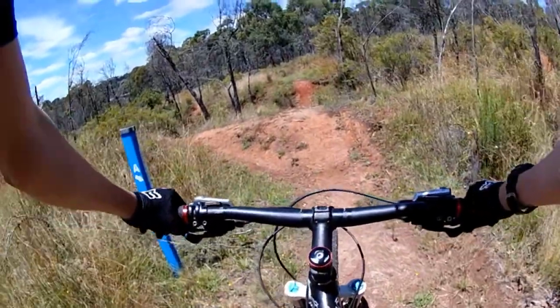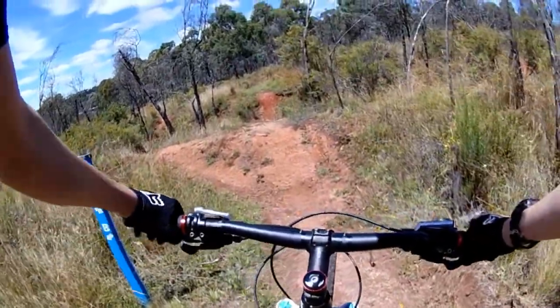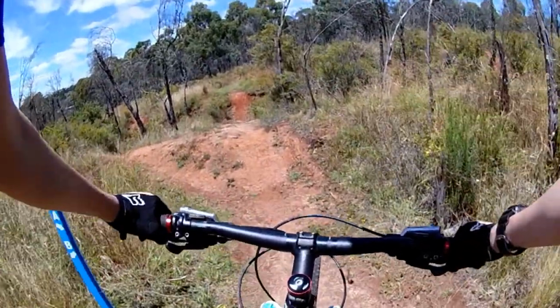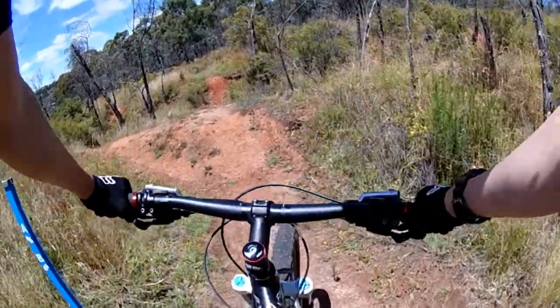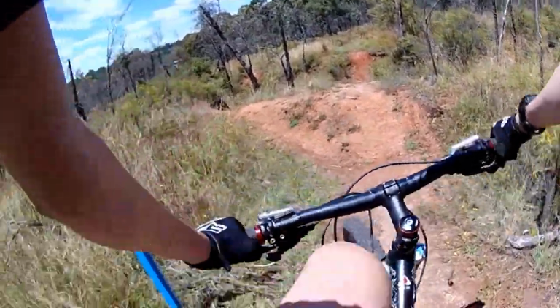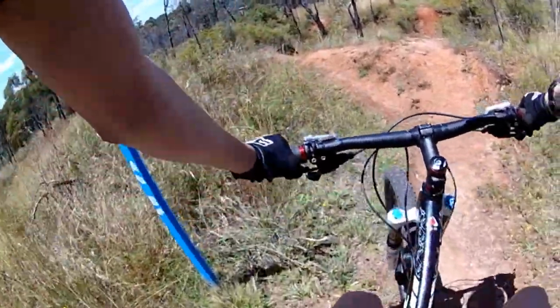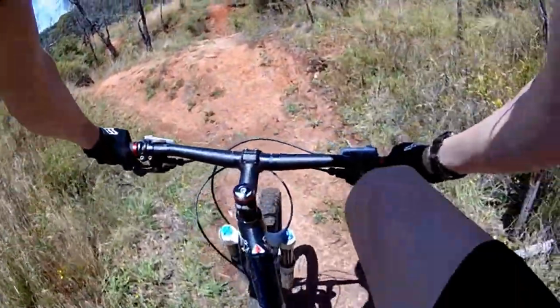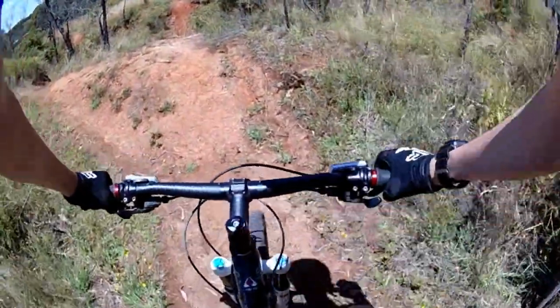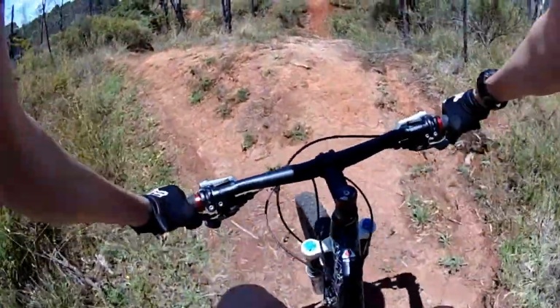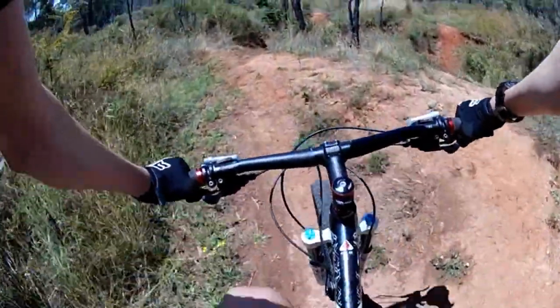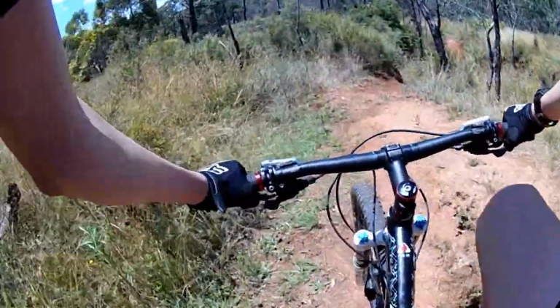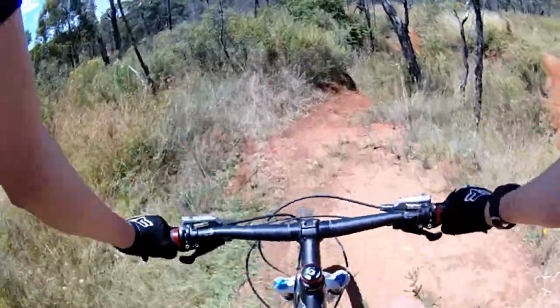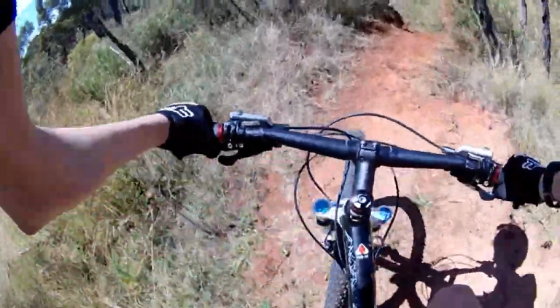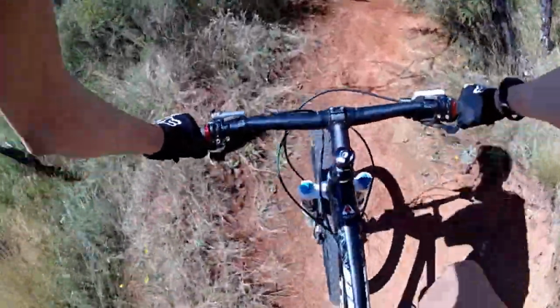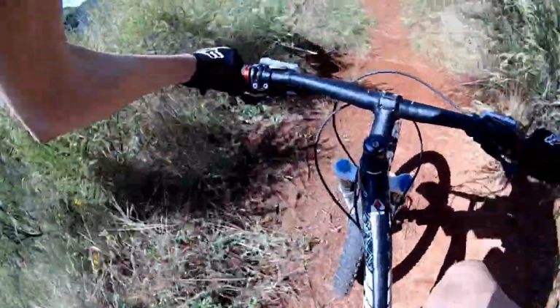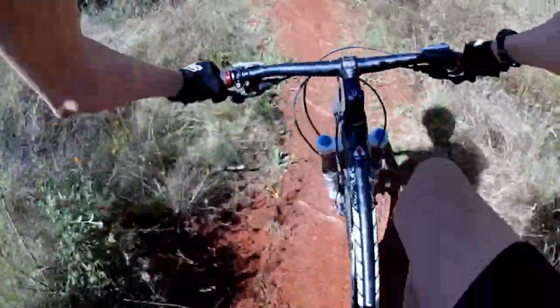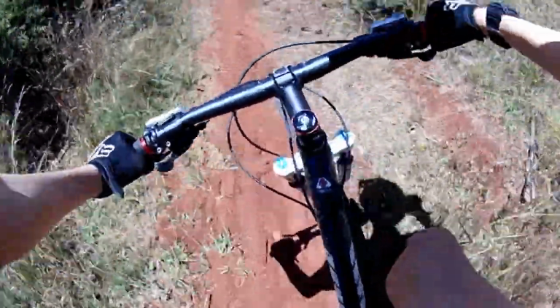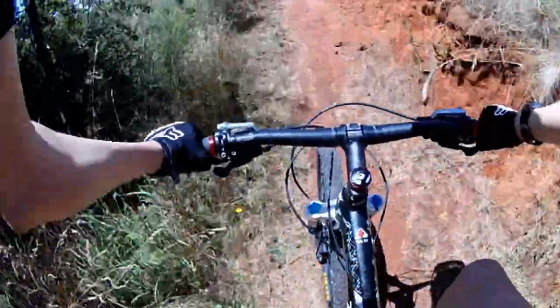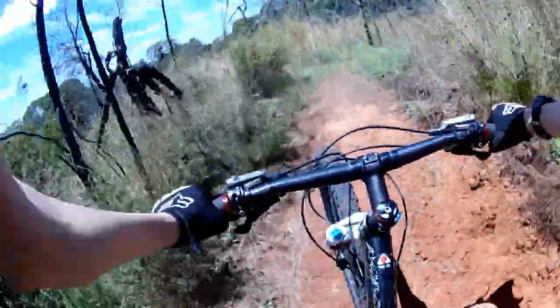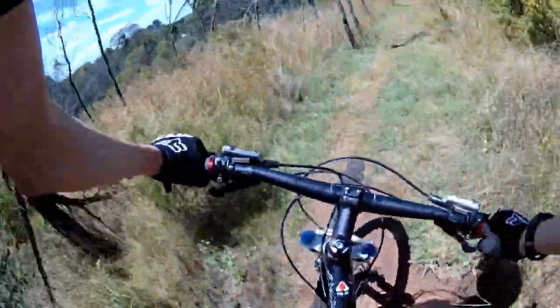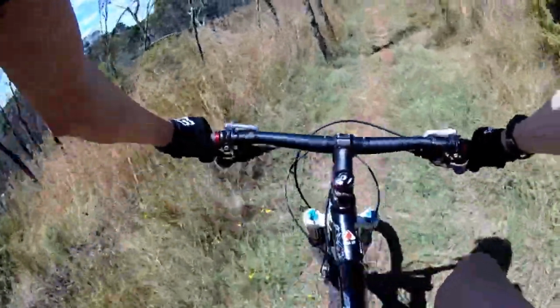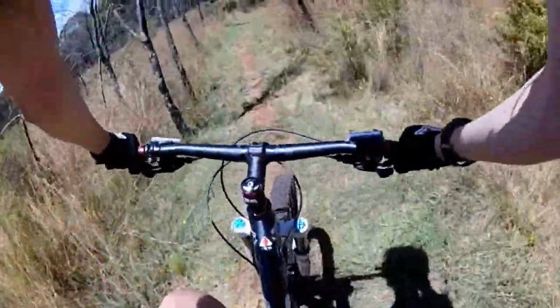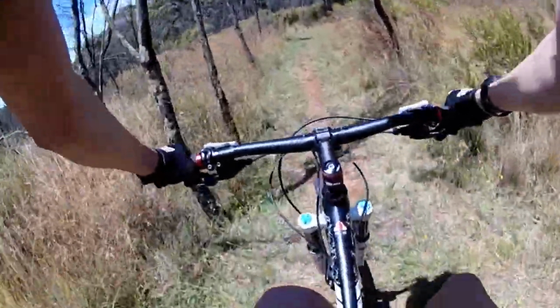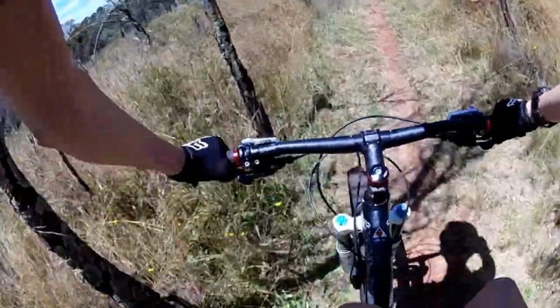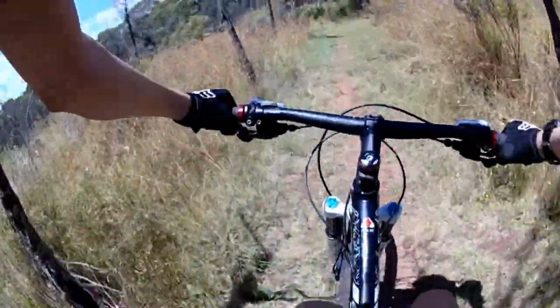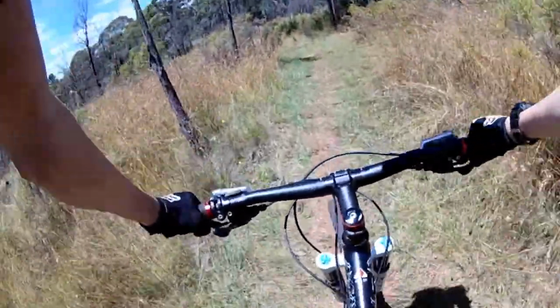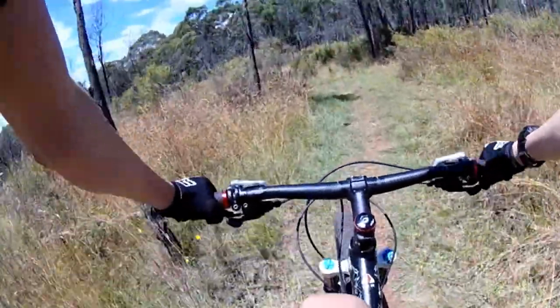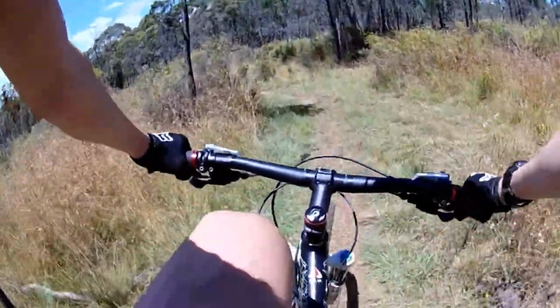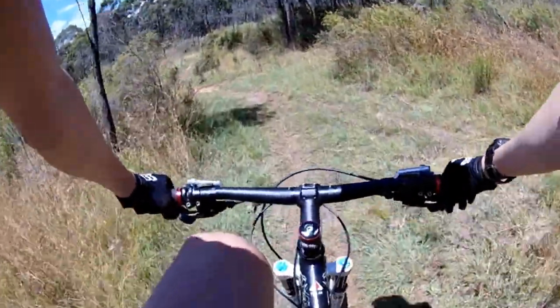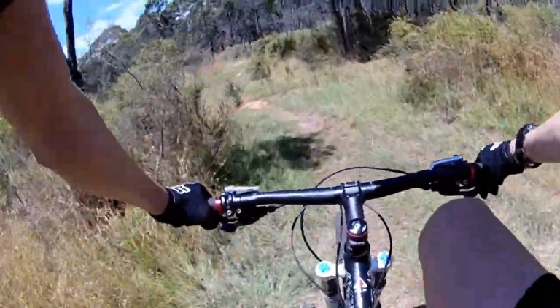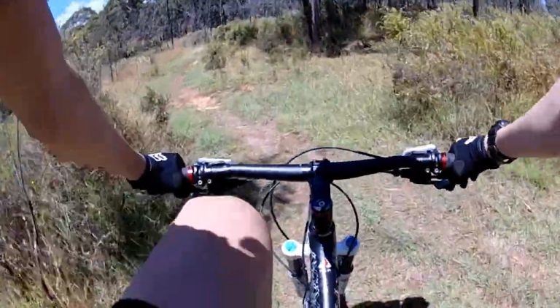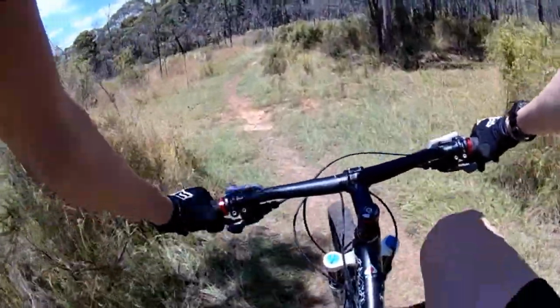Now for the B line approach, which is a lot more consistent. That was a lot of fun.